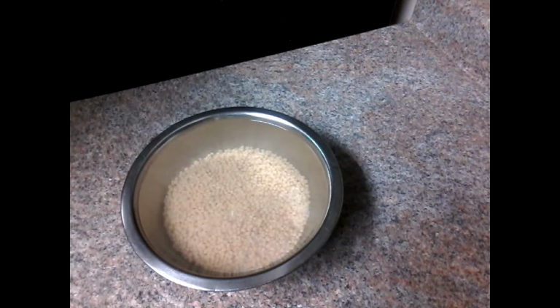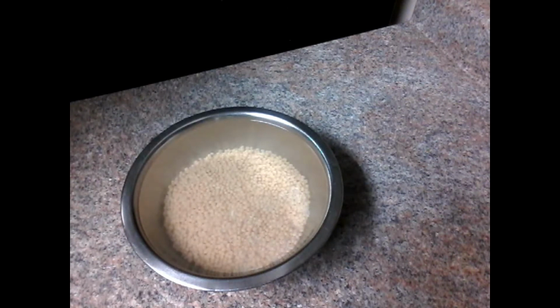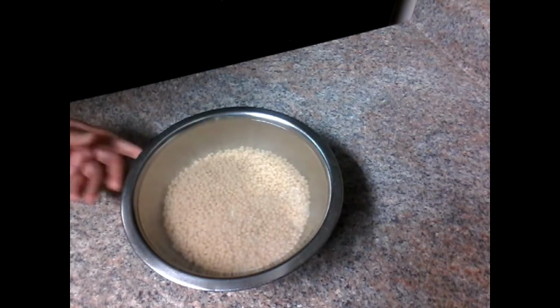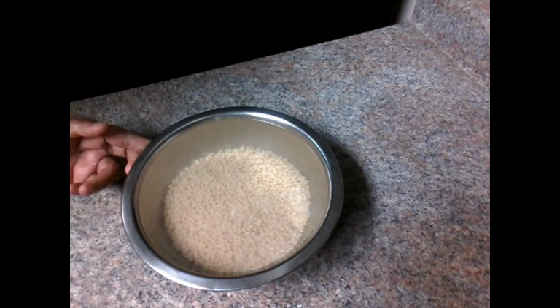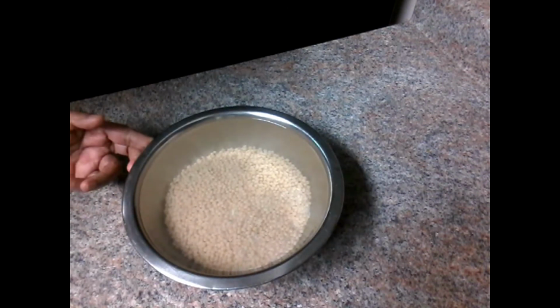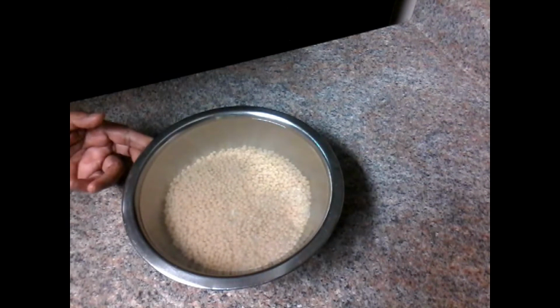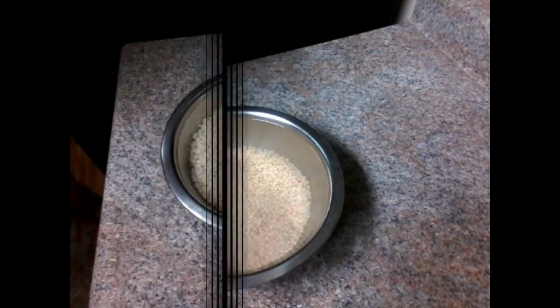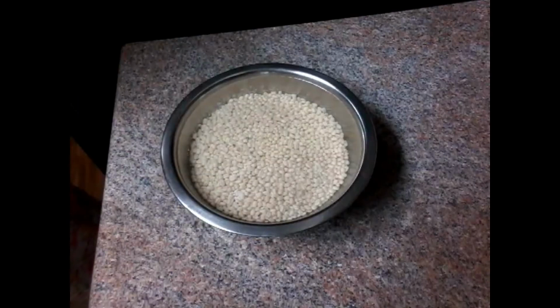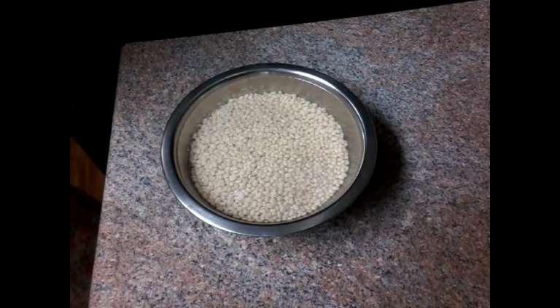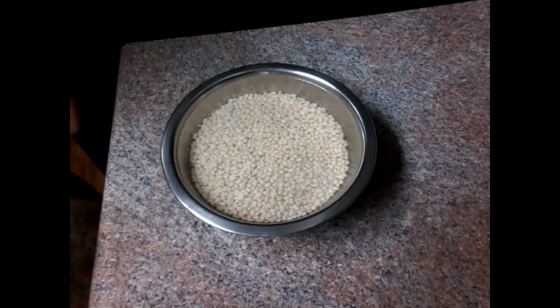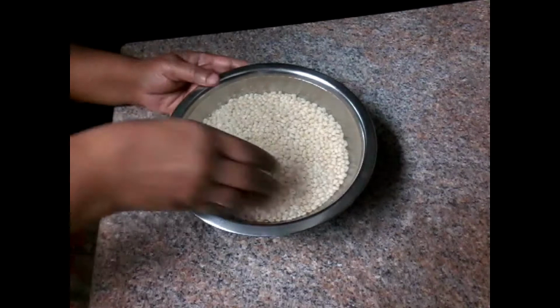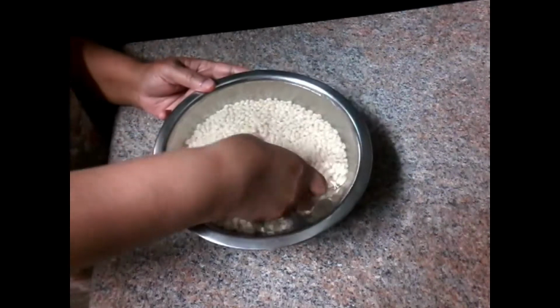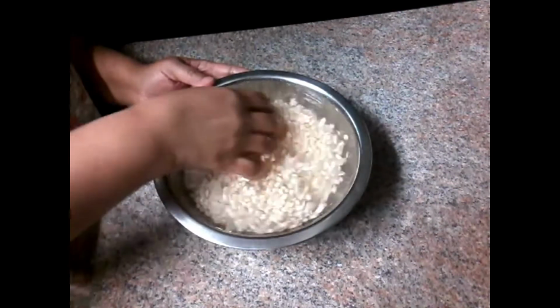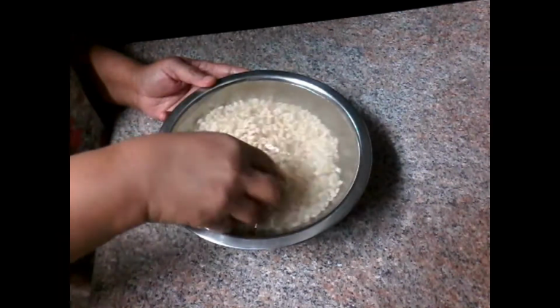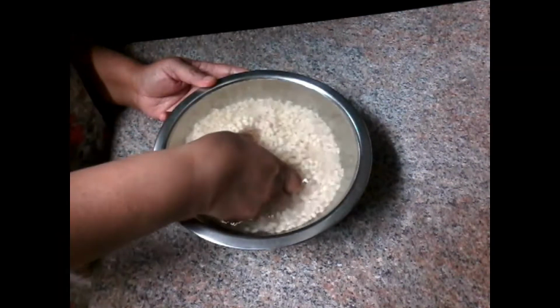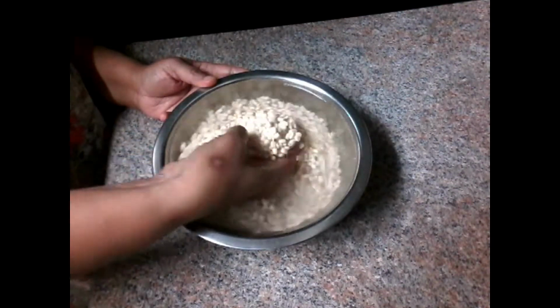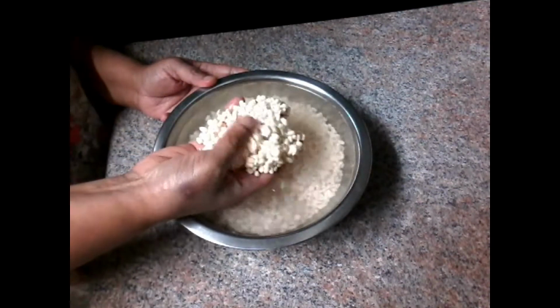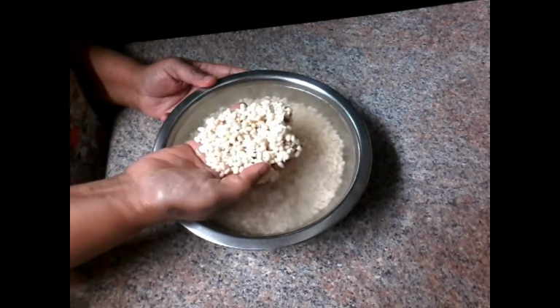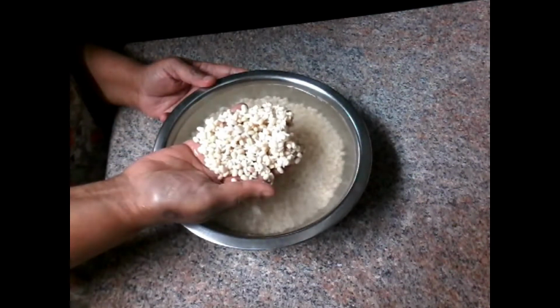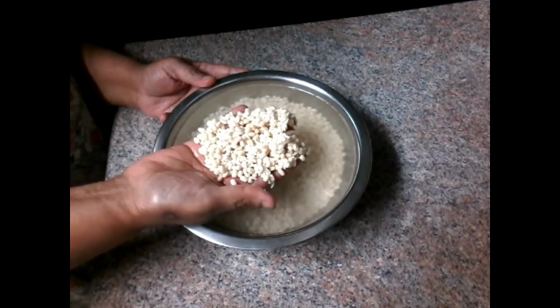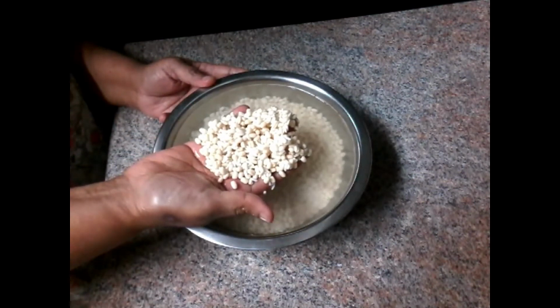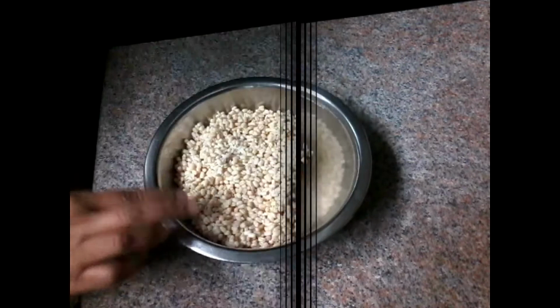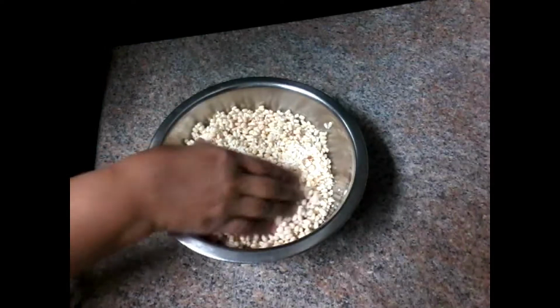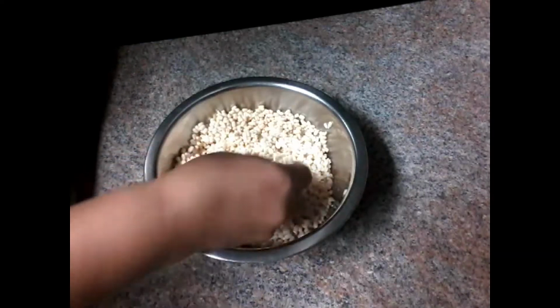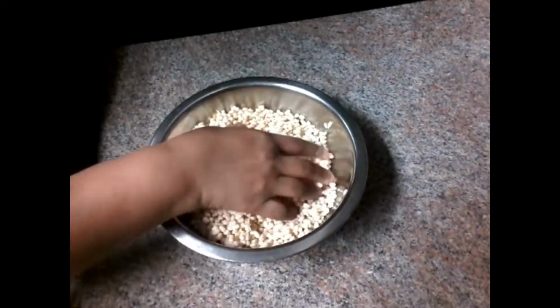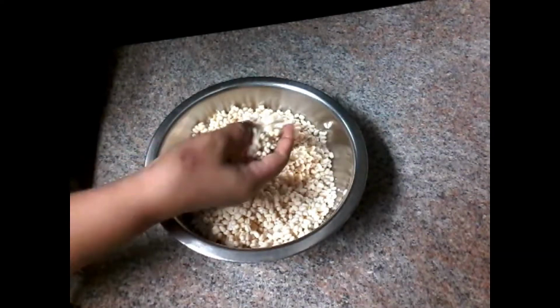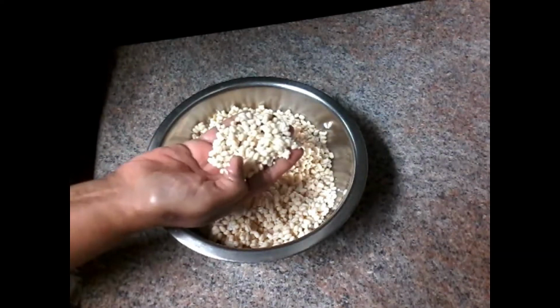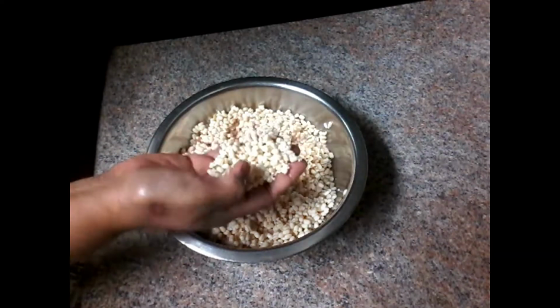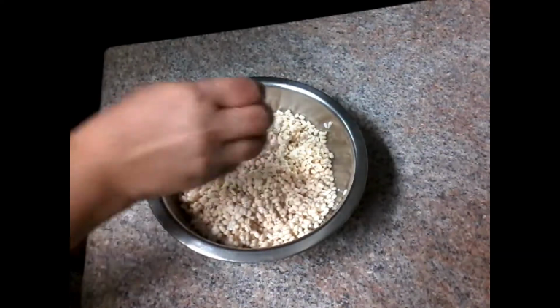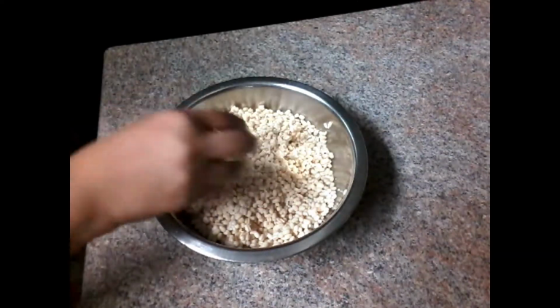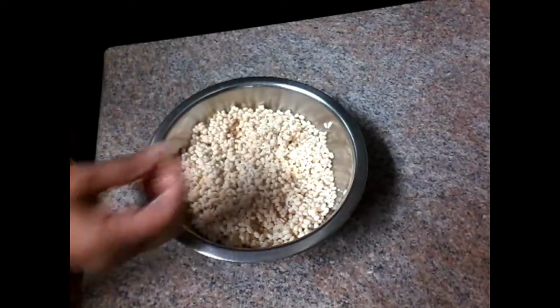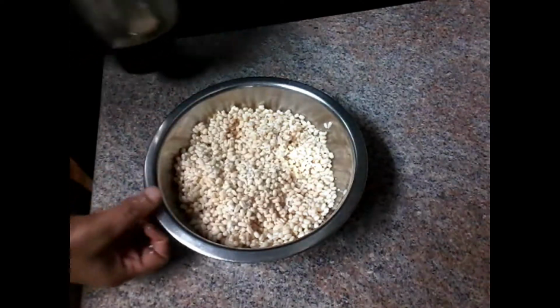1 cup of water for 3-4 hours. I am going to pour for 4 minutes, then 2 minutes, and pour the water.